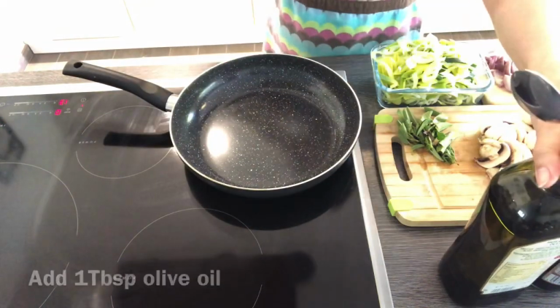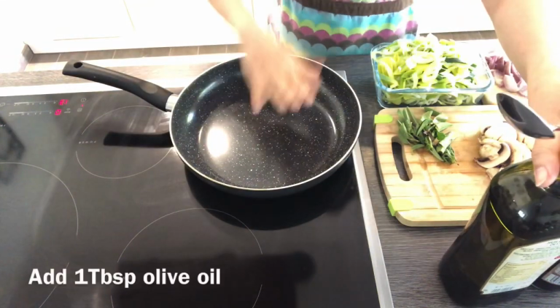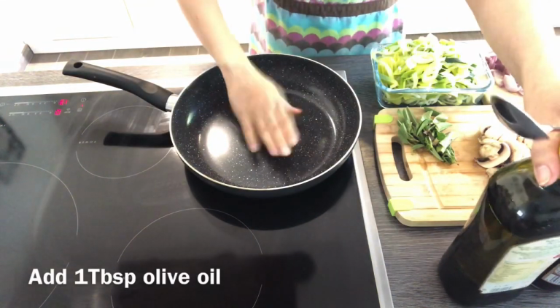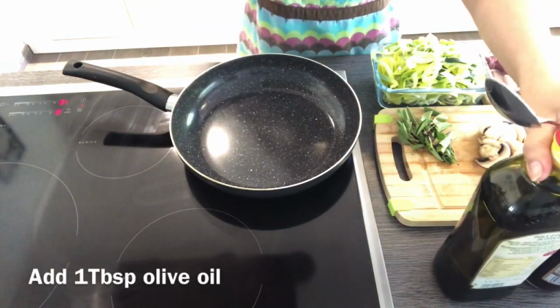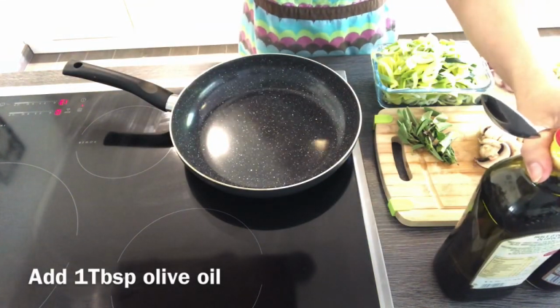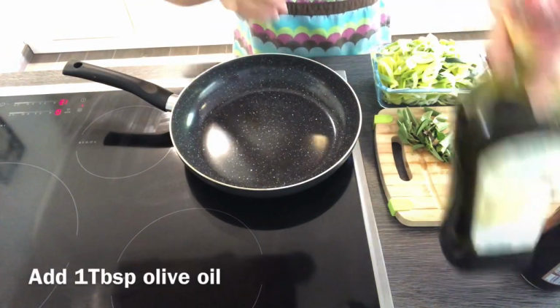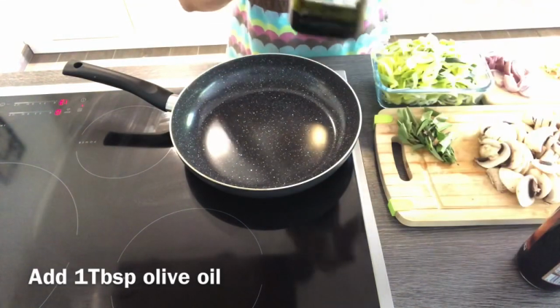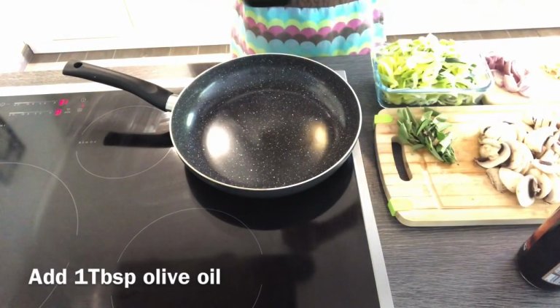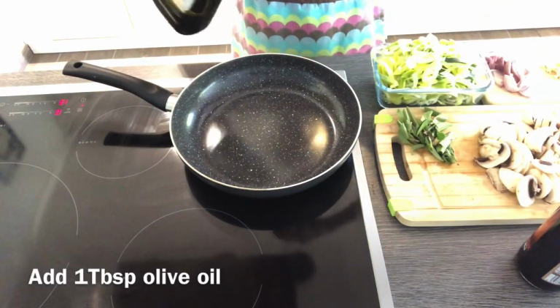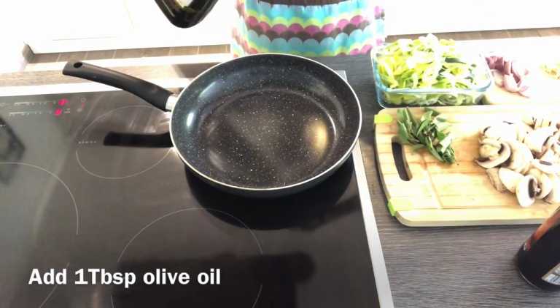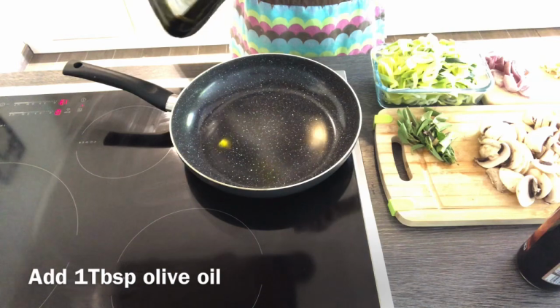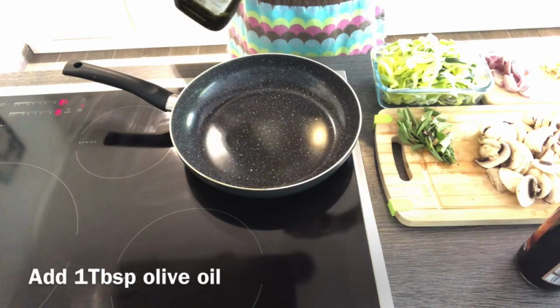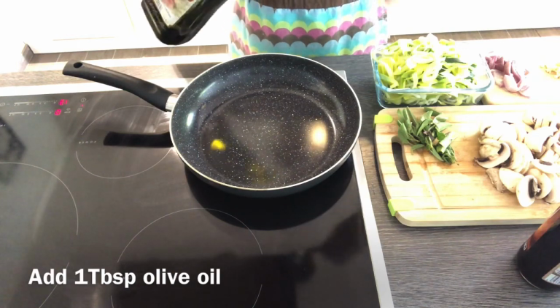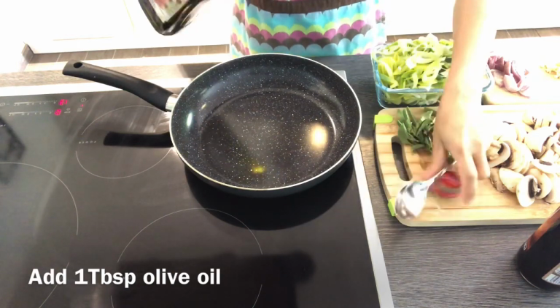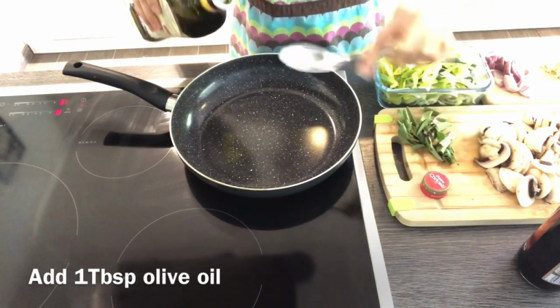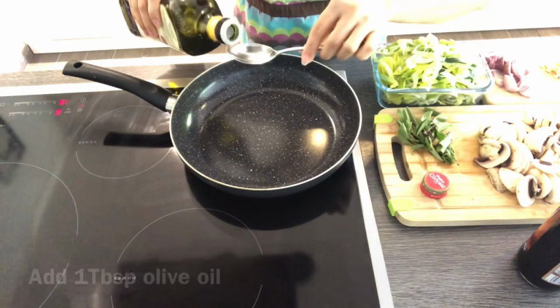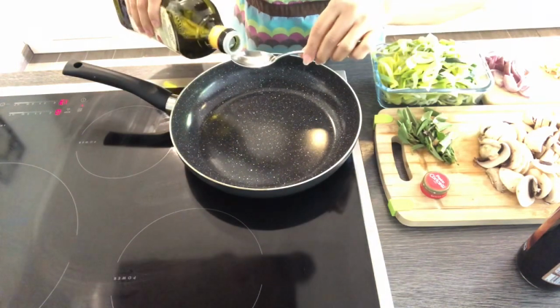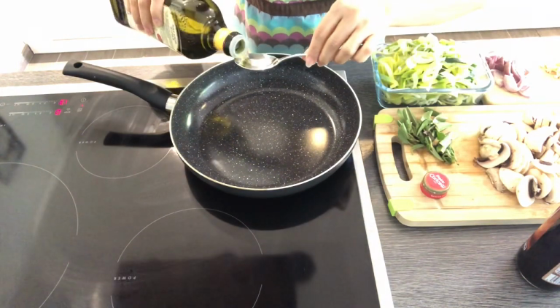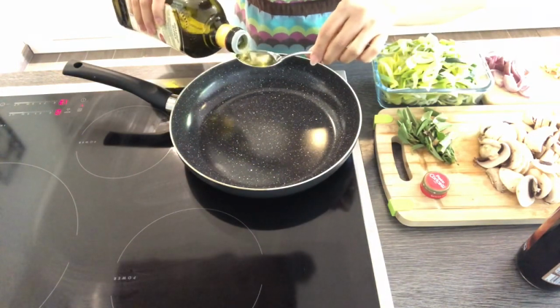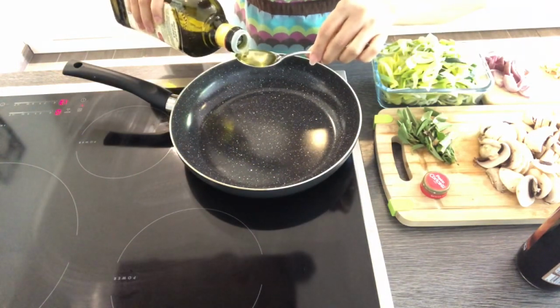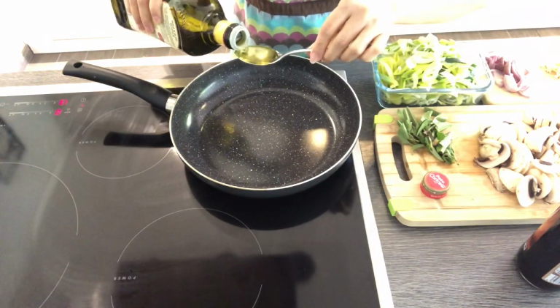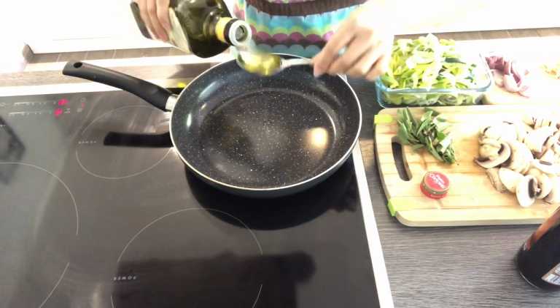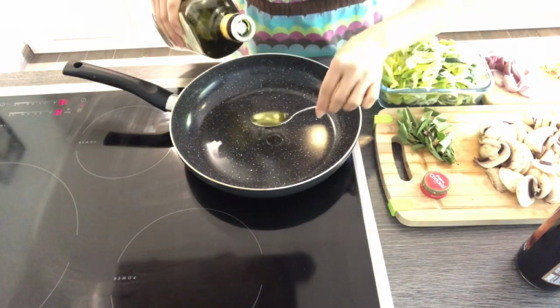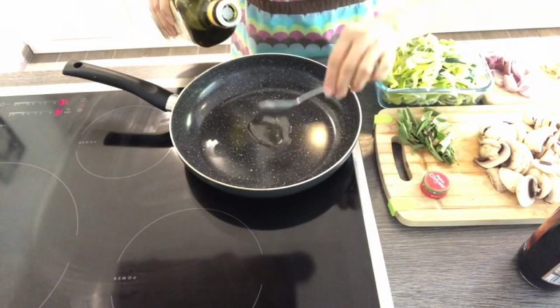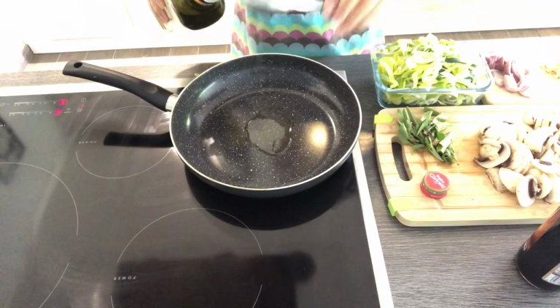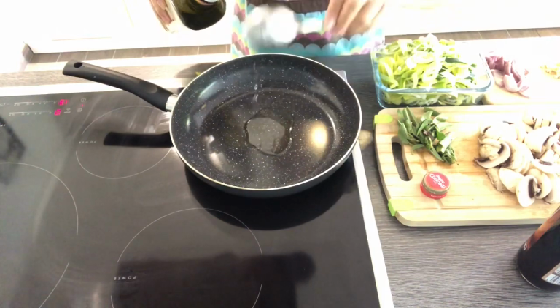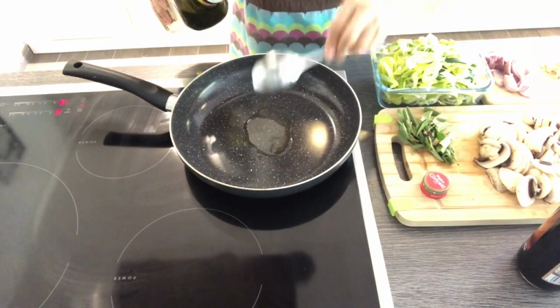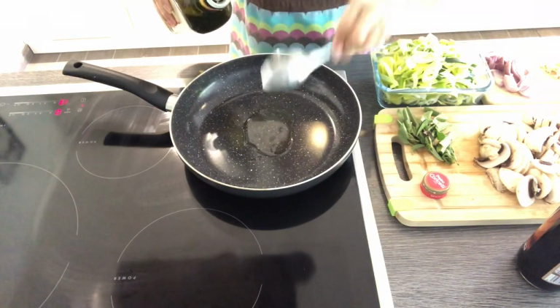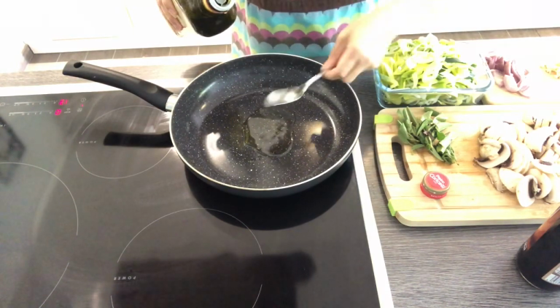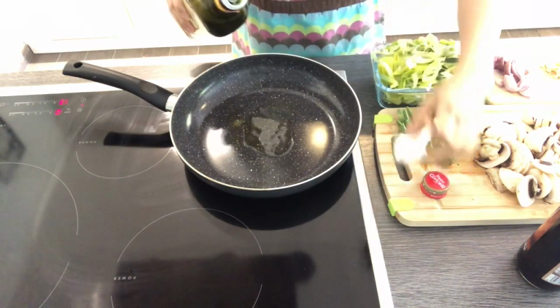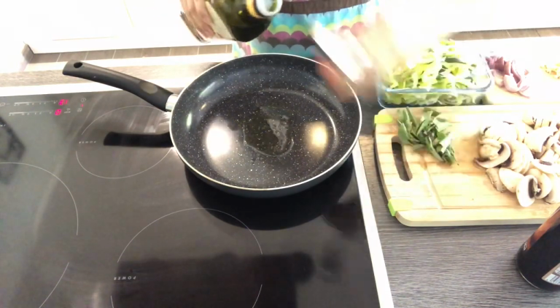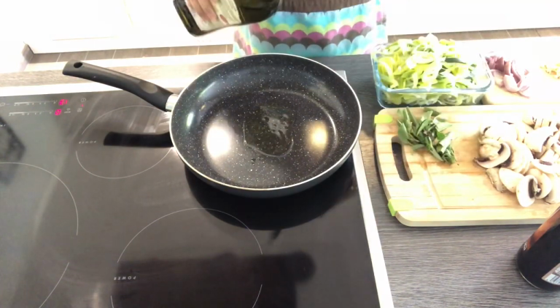Now, as the potatoes are already in the oven and almost cooked, we have to prepare our vegetables, because it only takes six to seven minutes for the vegetables.